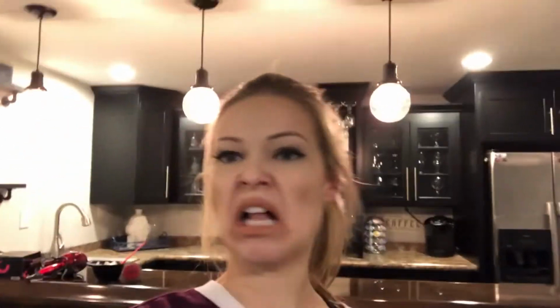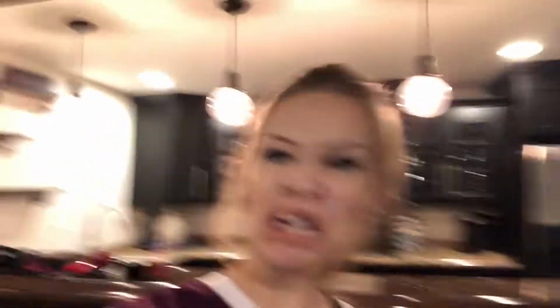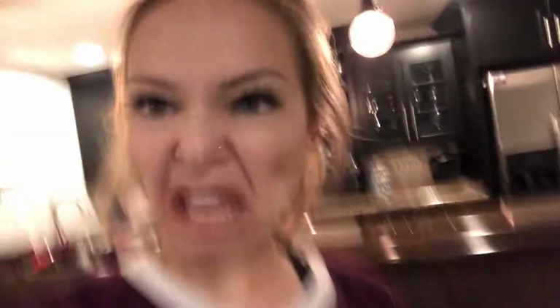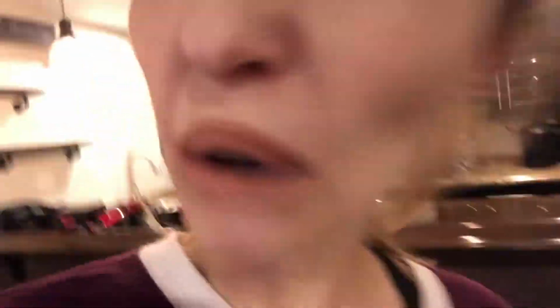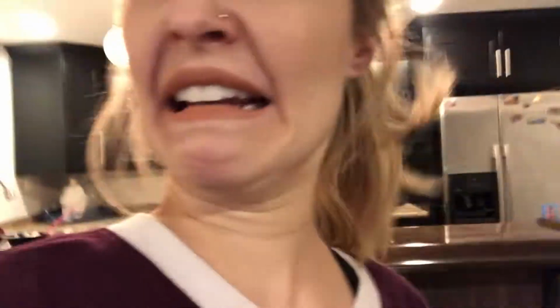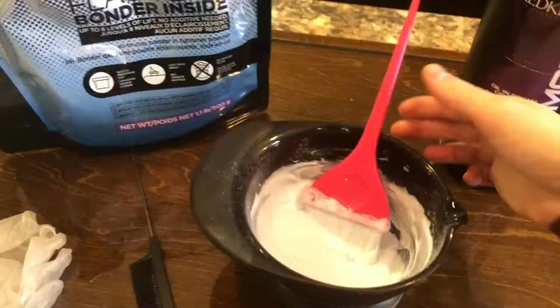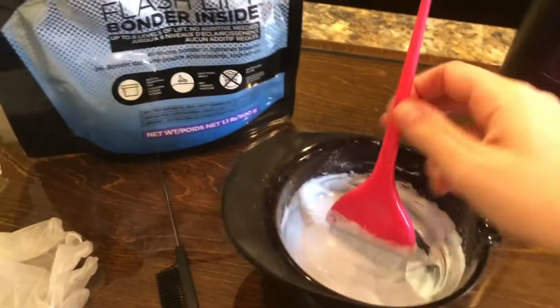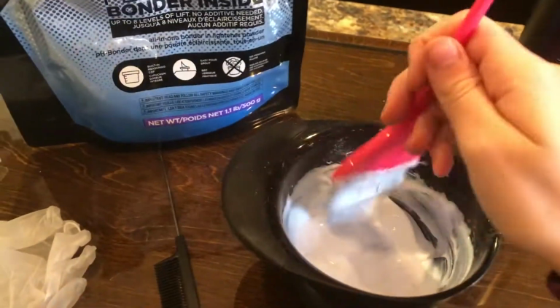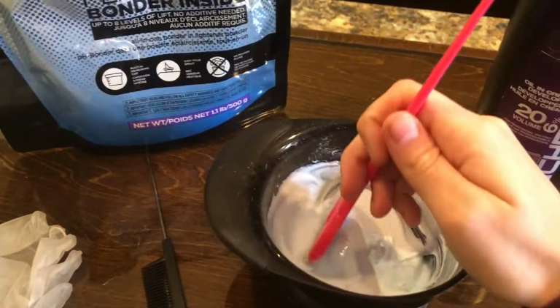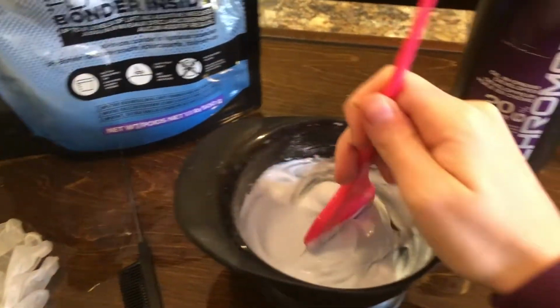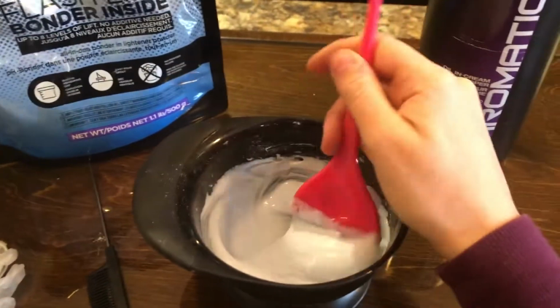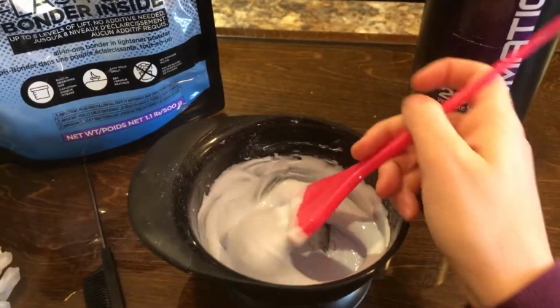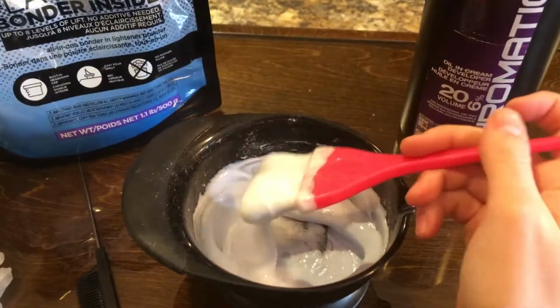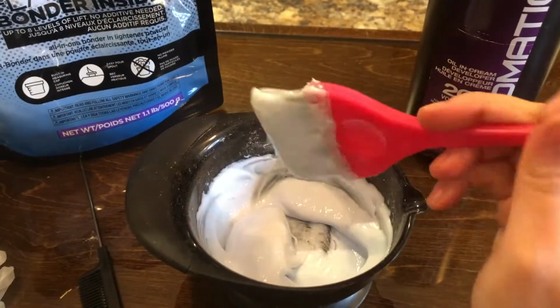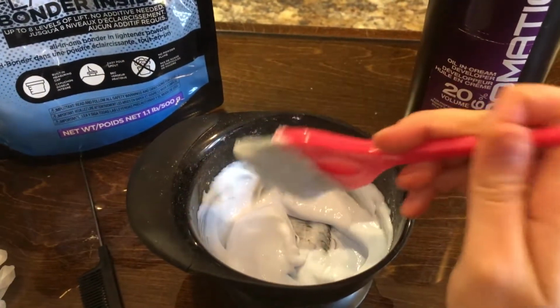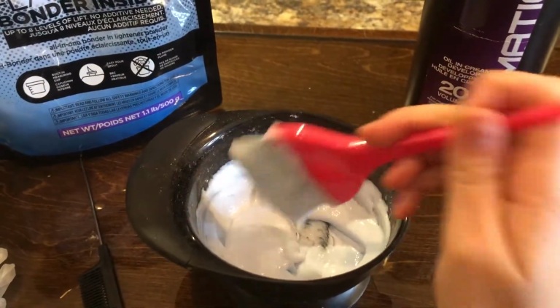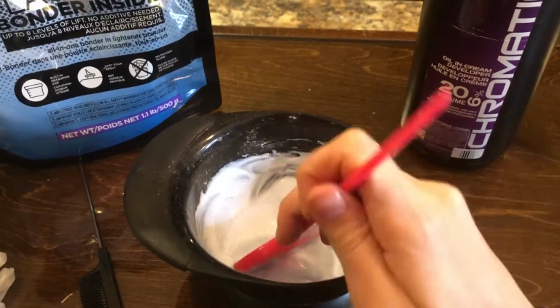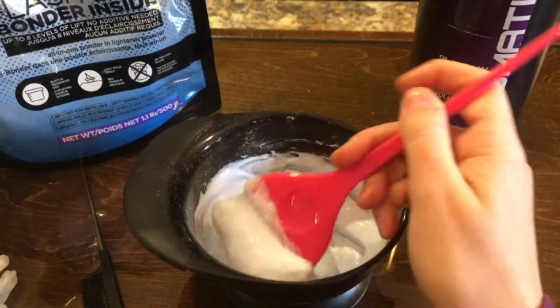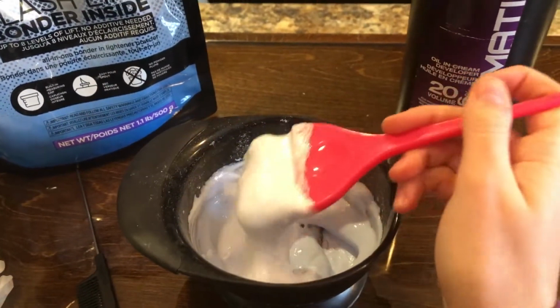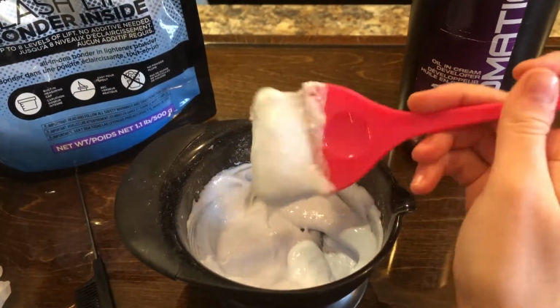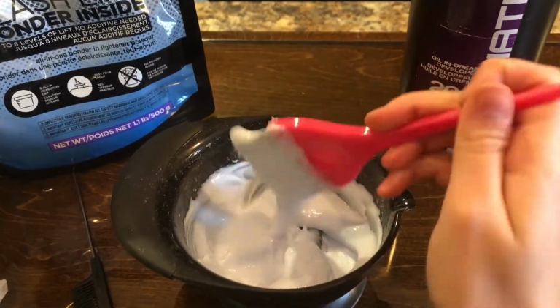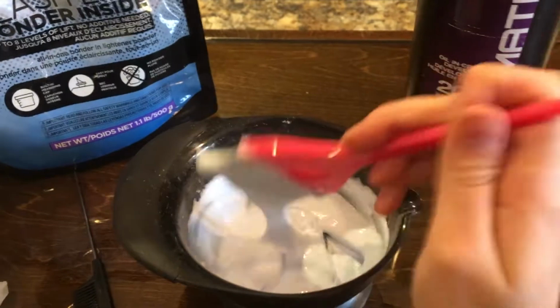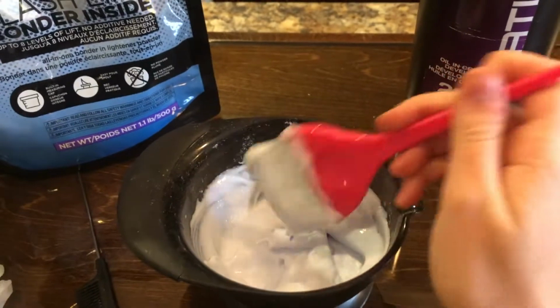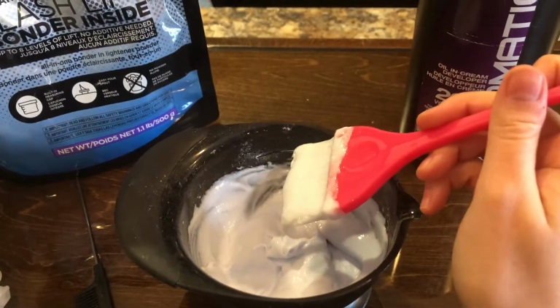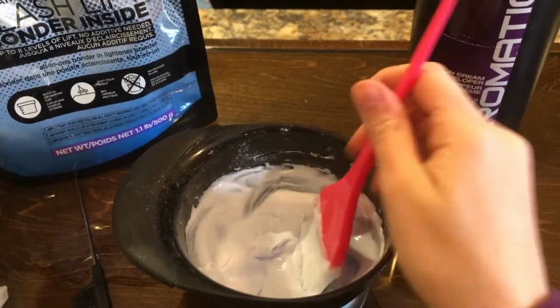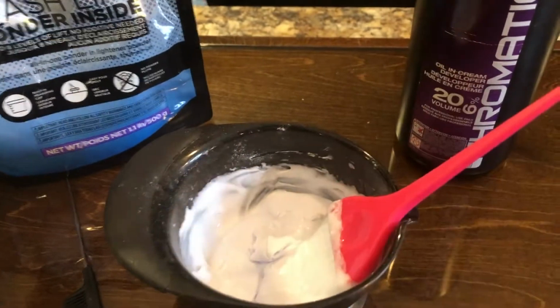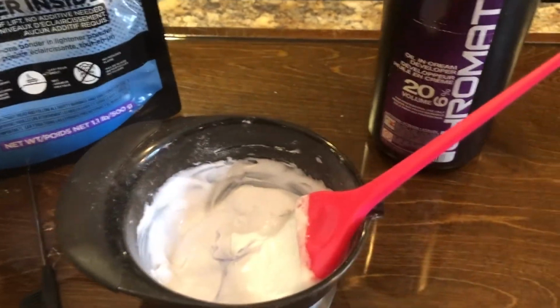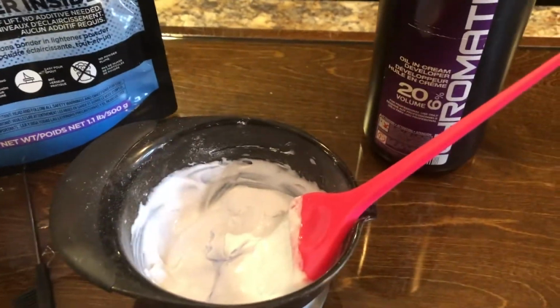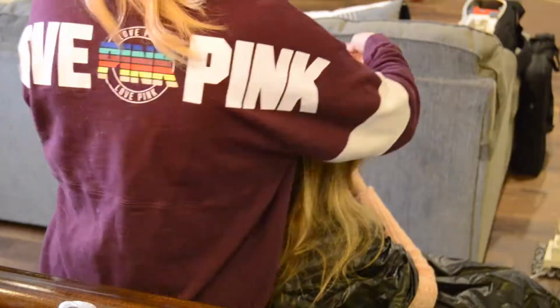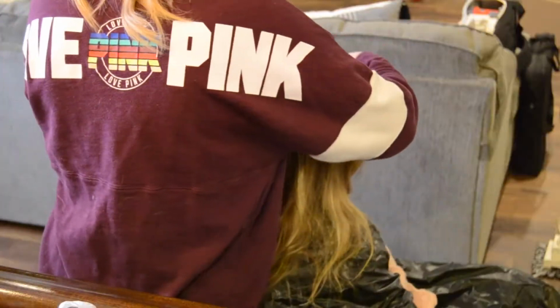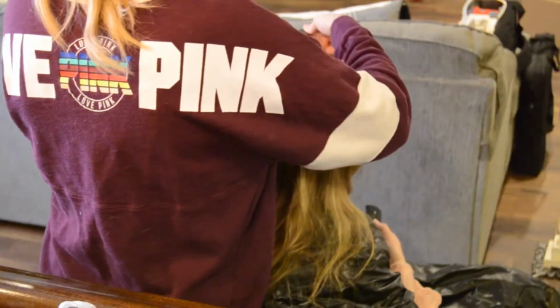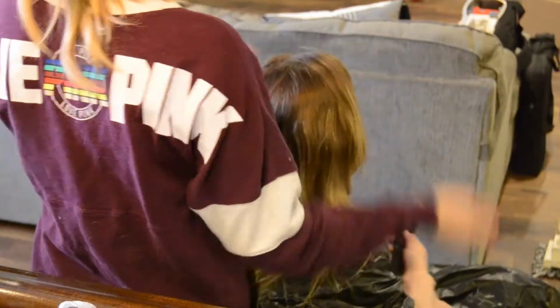So let's get crackin'! I like to have my lightener at a nice creamy consistency. Anything too thick will be too hard to put on. Anything too liquidy is not going to blend well.